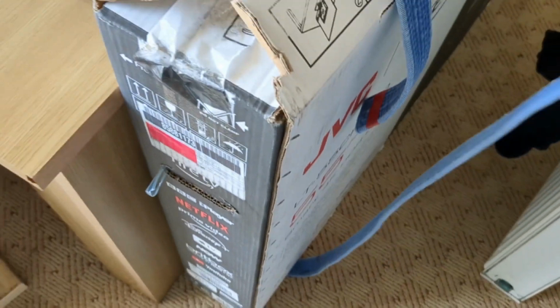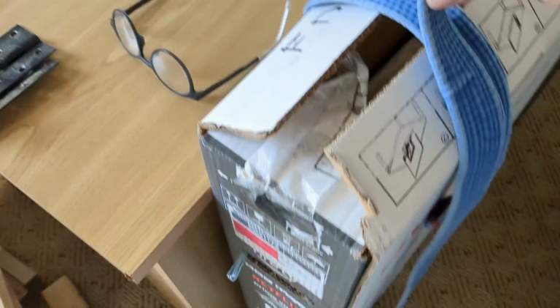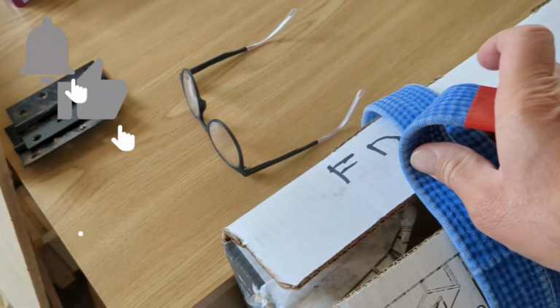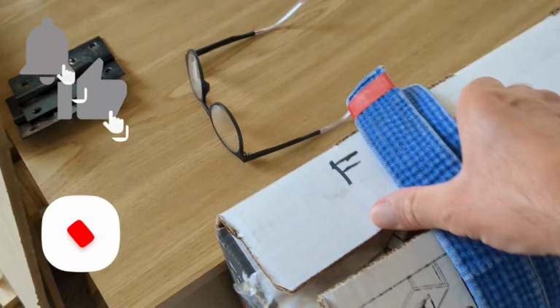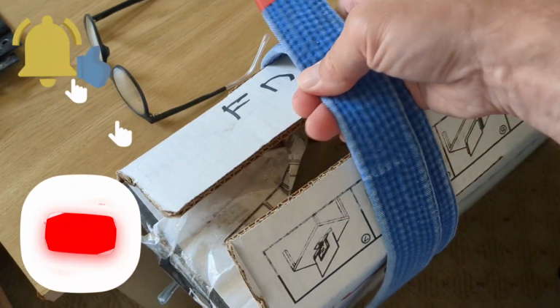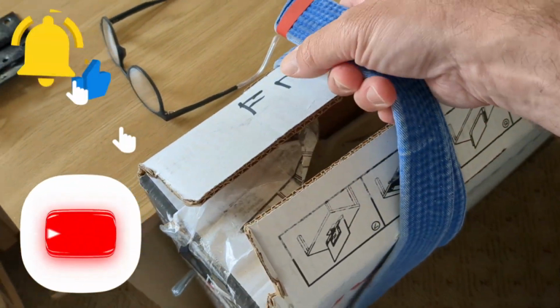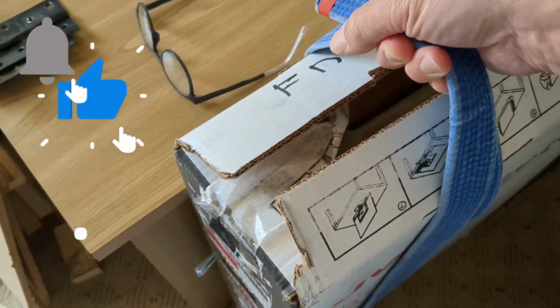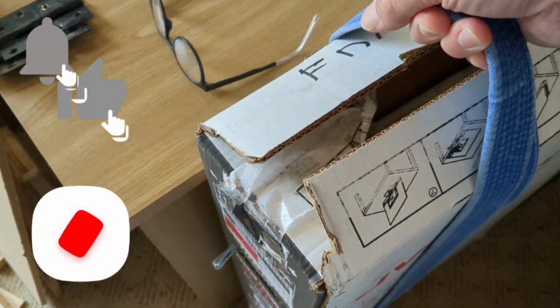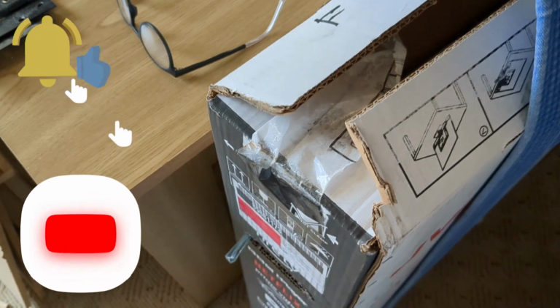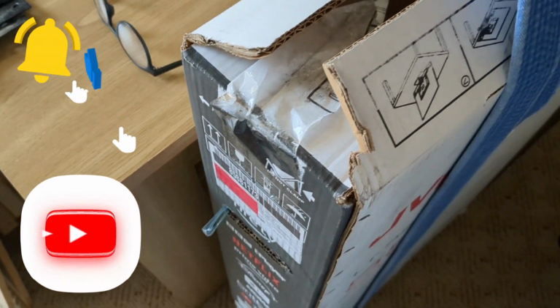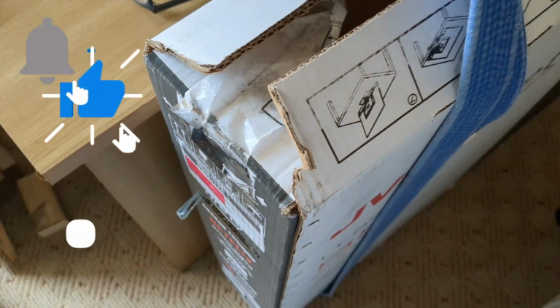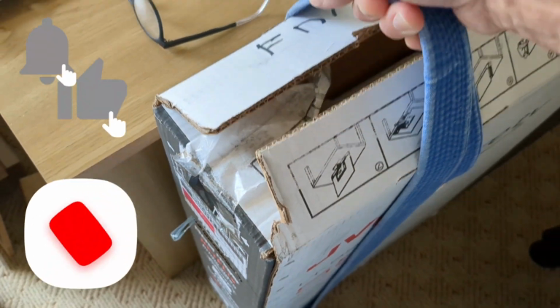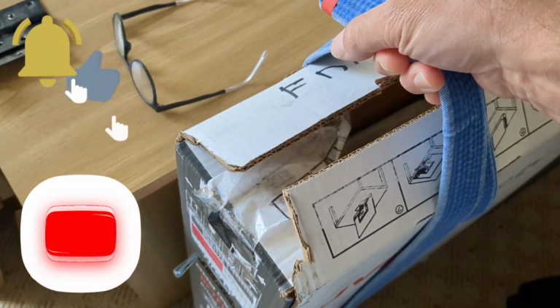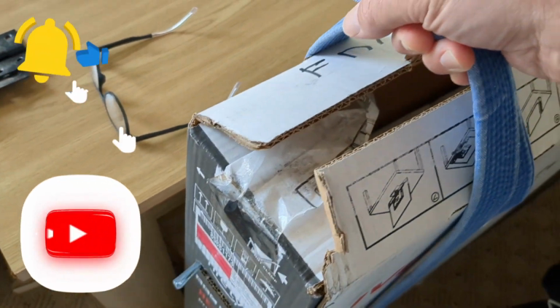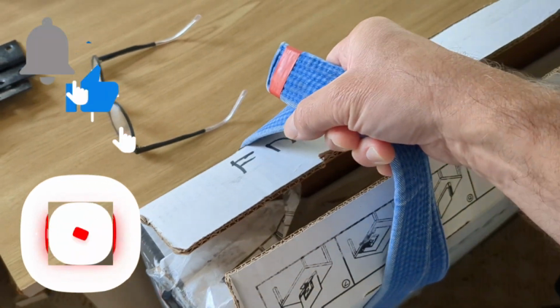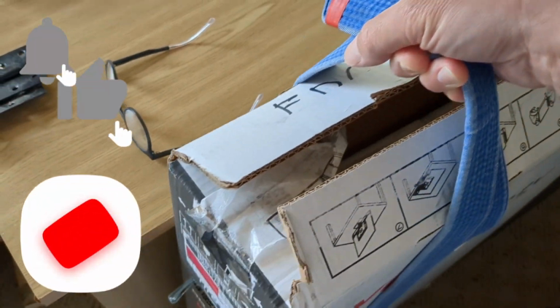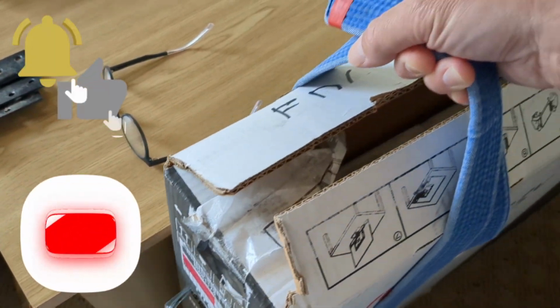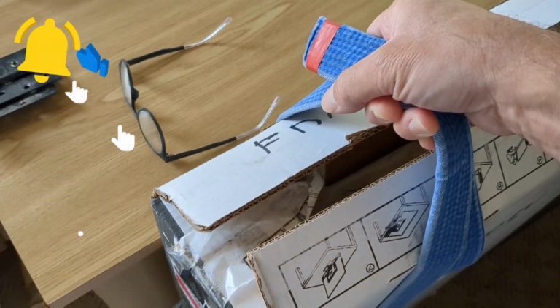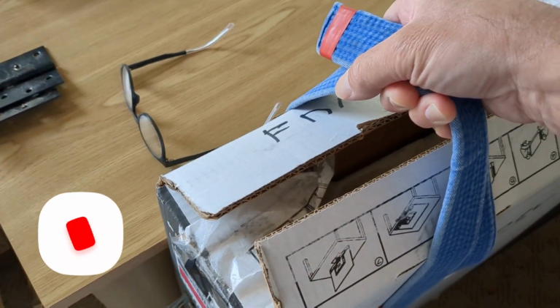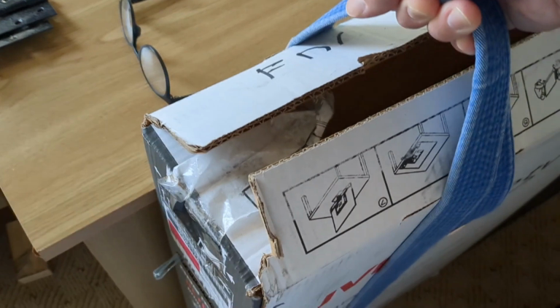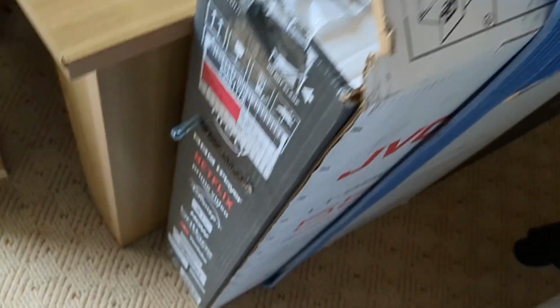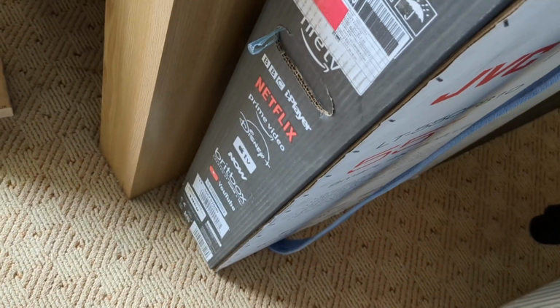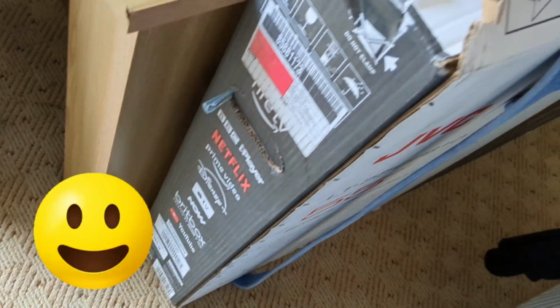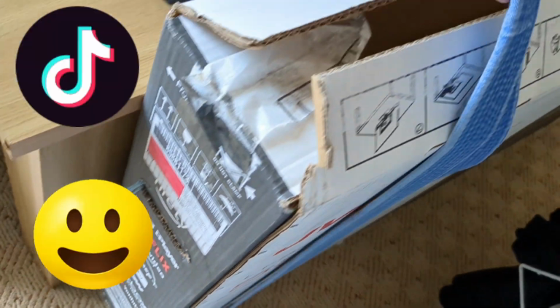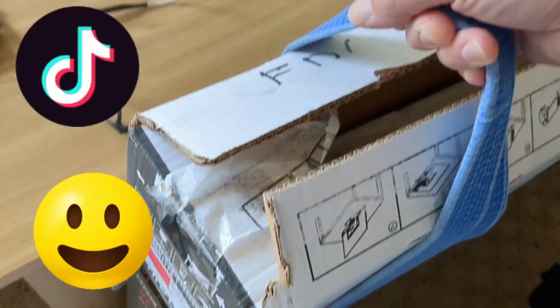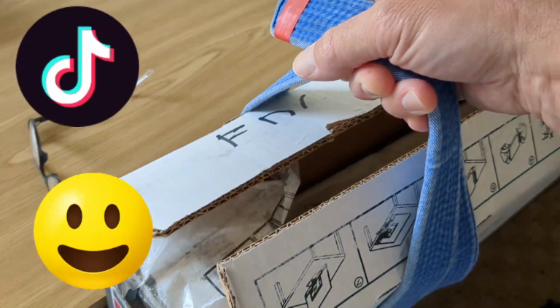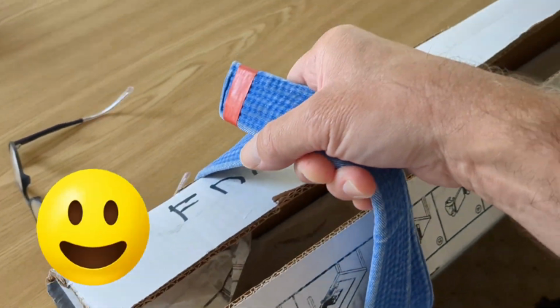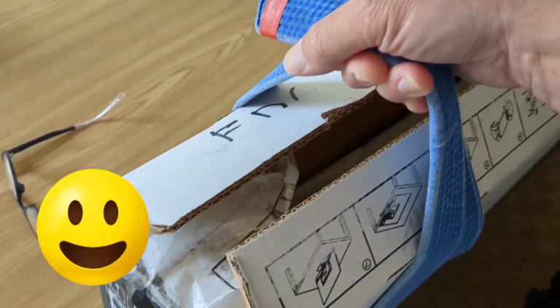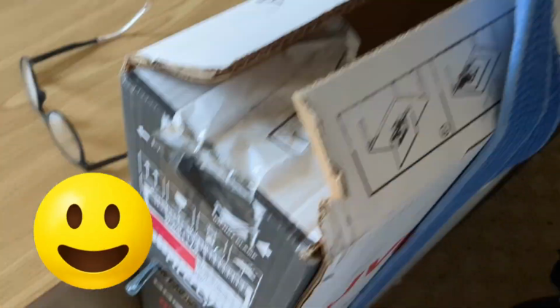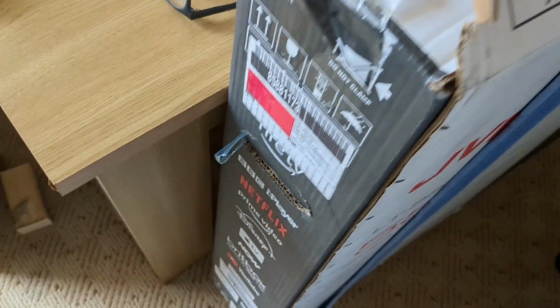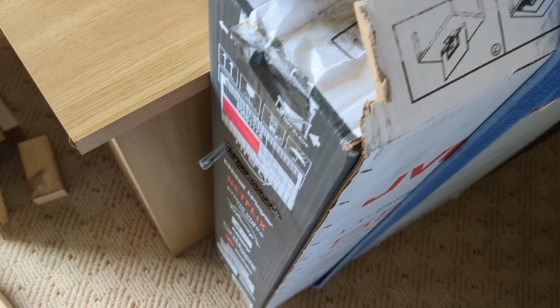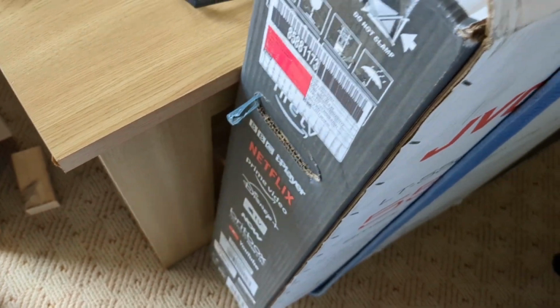Take it out to the top, hold on to it, and then you can lift up the box quite easily. That saves you trying to hold on to a rather large box, and obviously you have somebody on the other end doing the same.